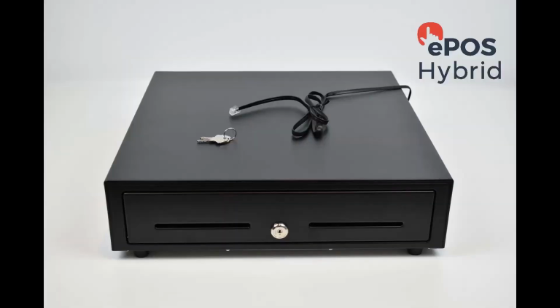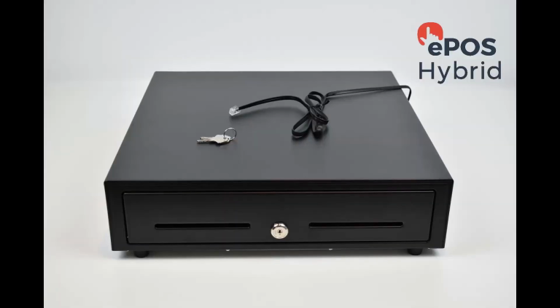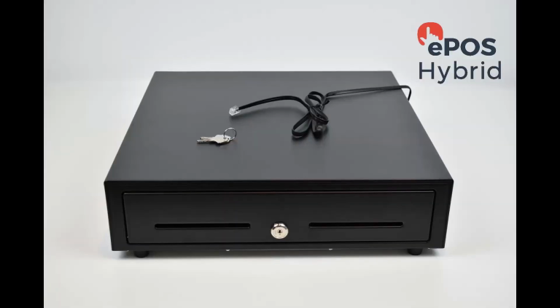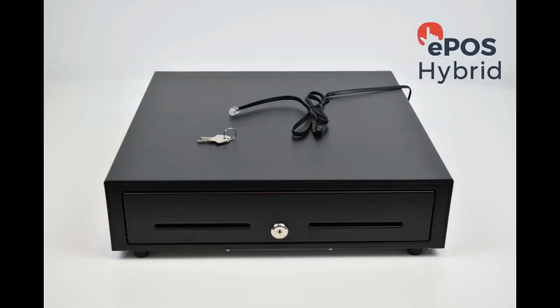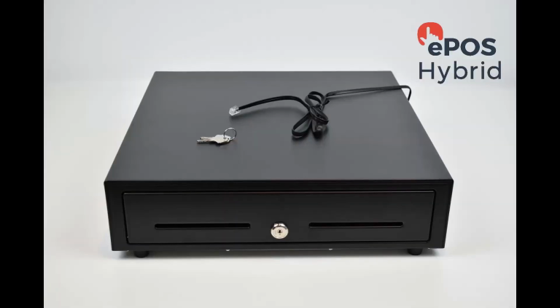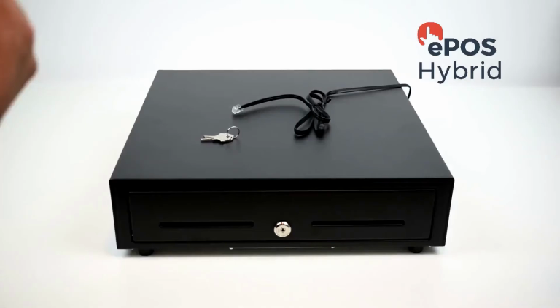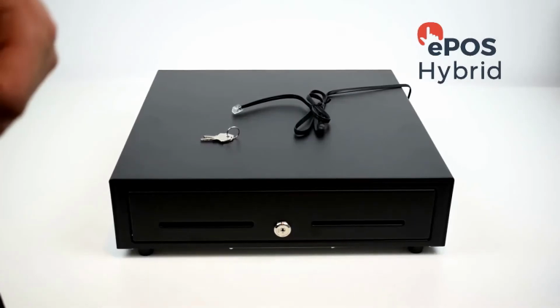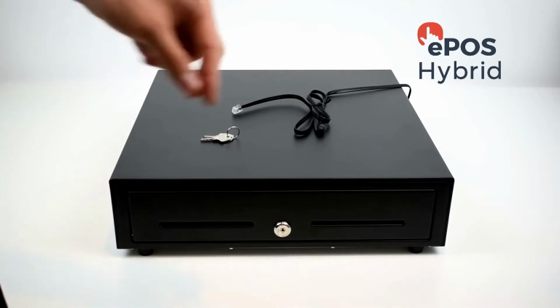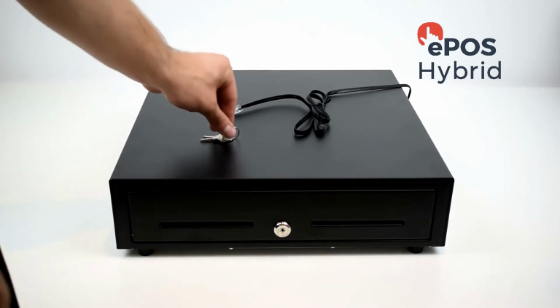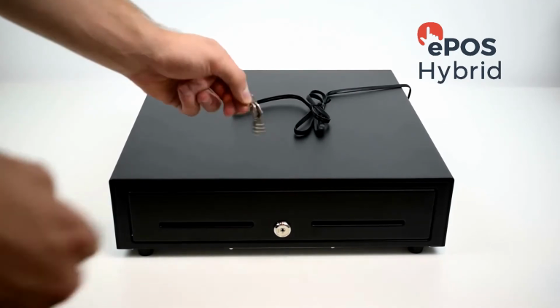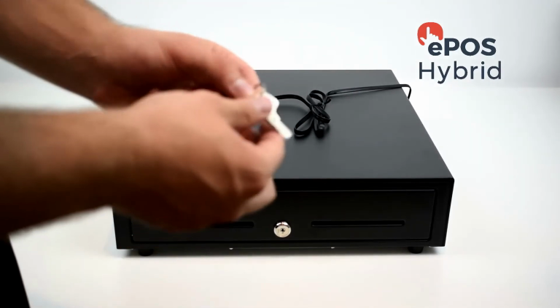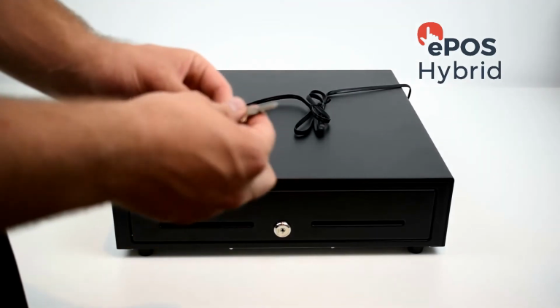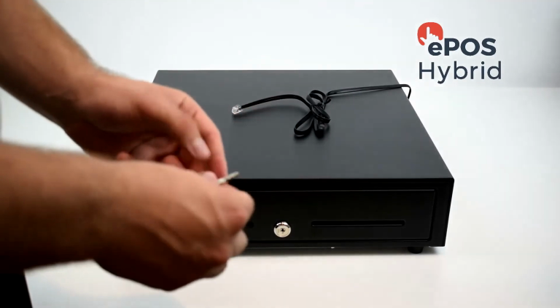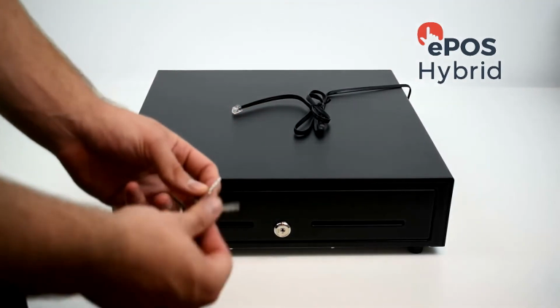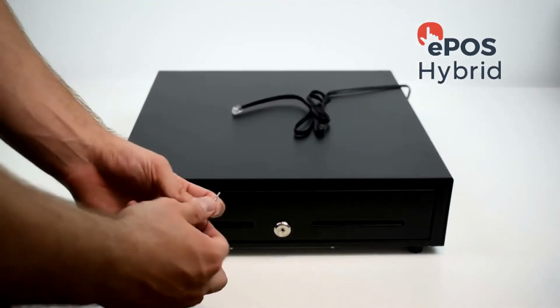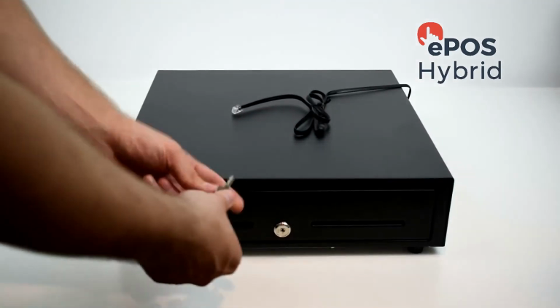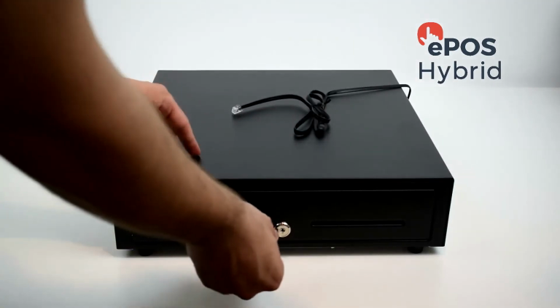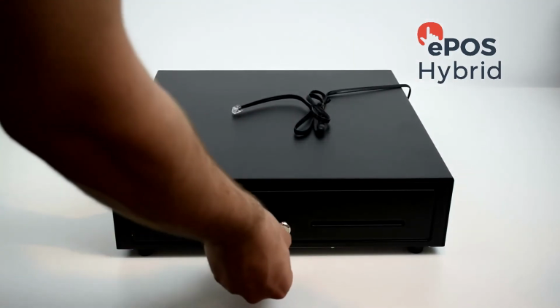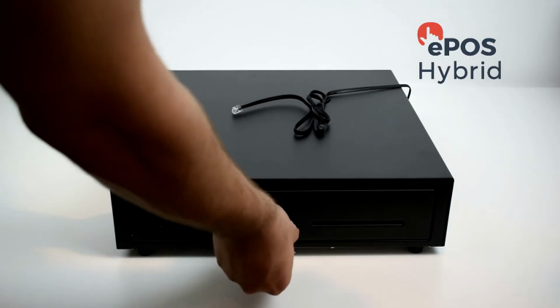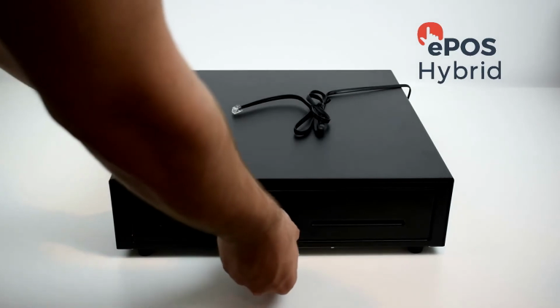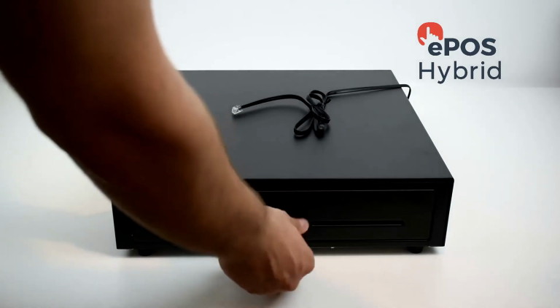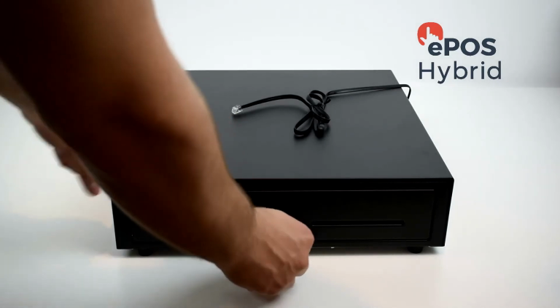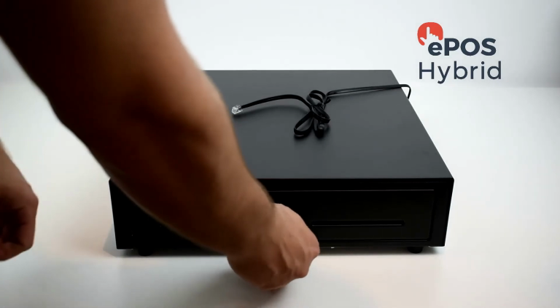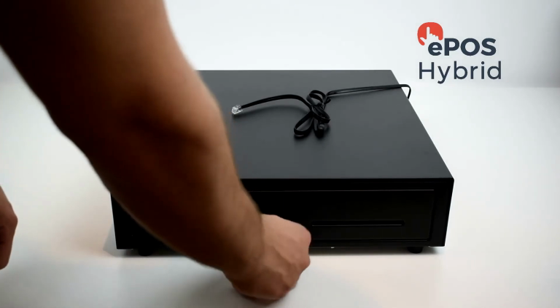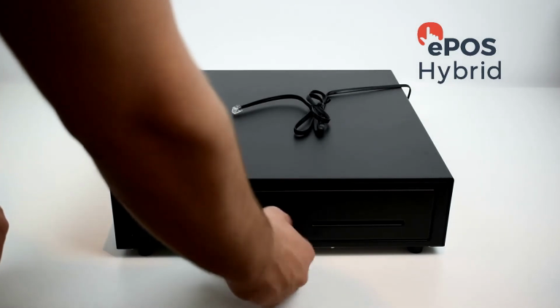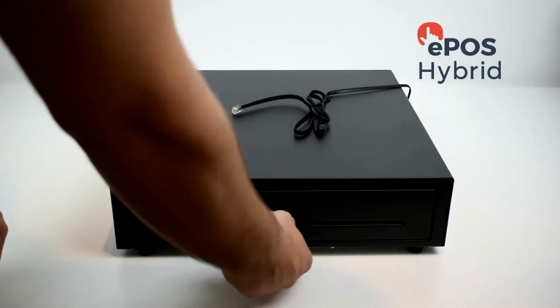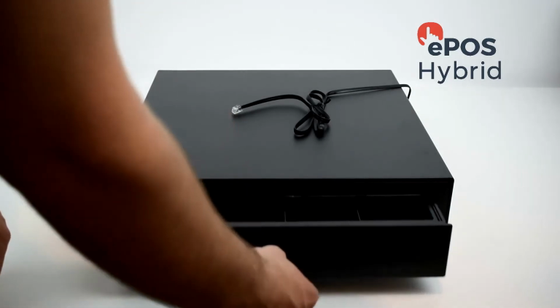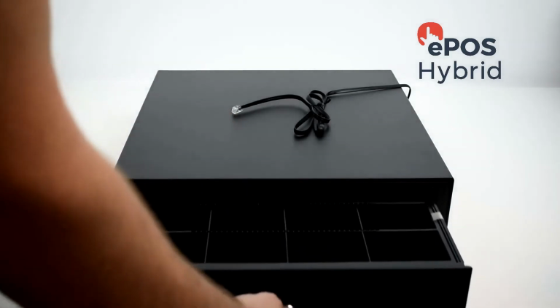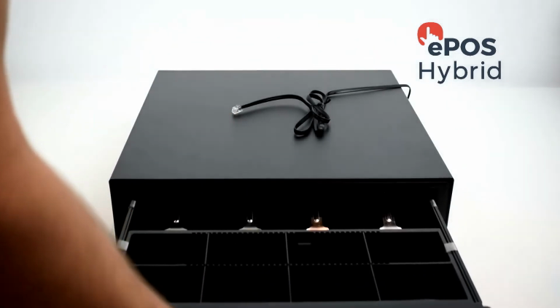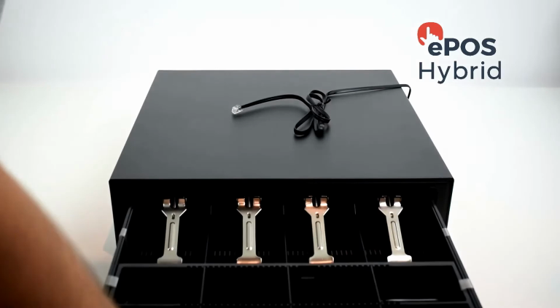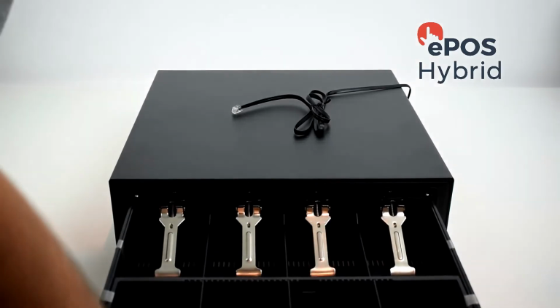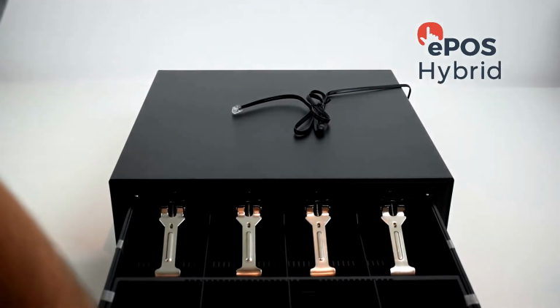Next, it's time to set up the cash drawer. You can use the keys to make sure that the cash drawer does indeed open and close. Once the key is unlocked, you can open and close the cash drawer.